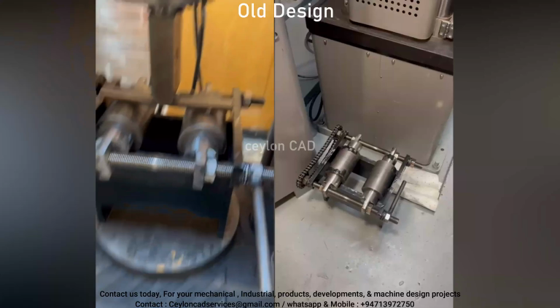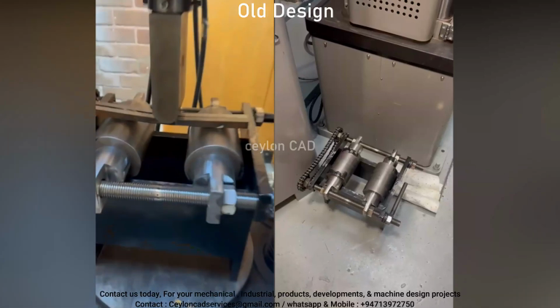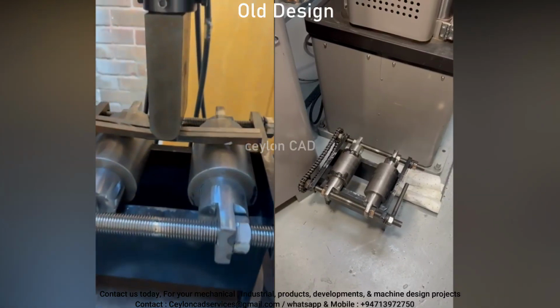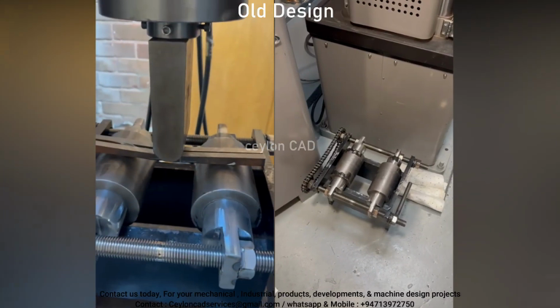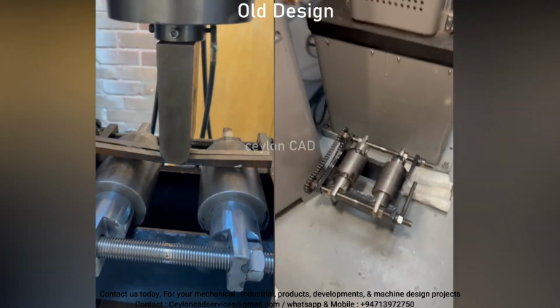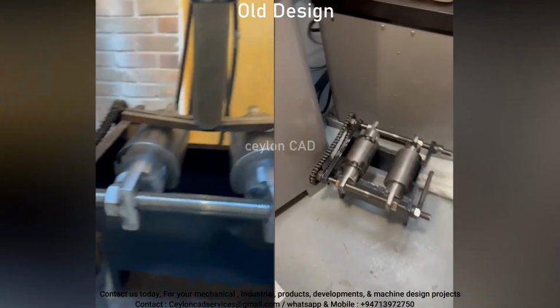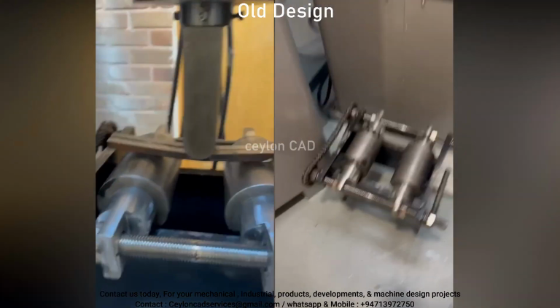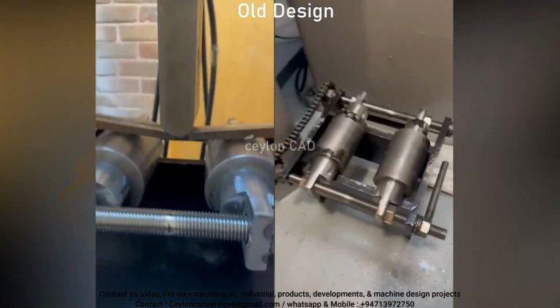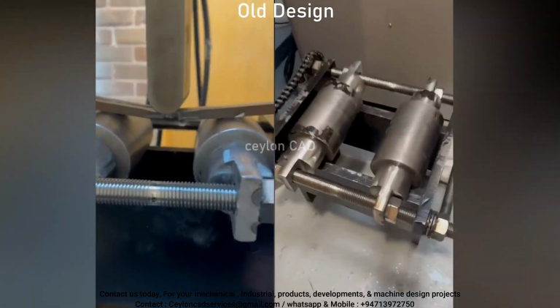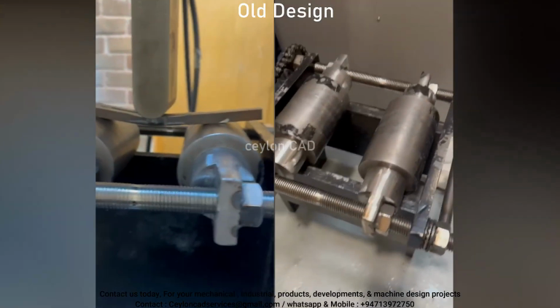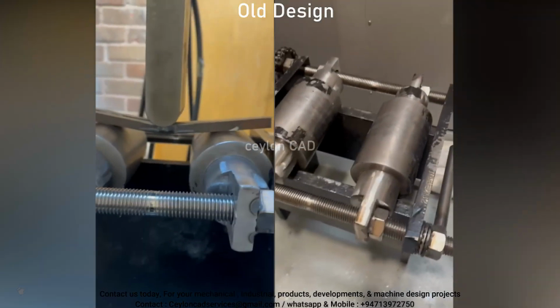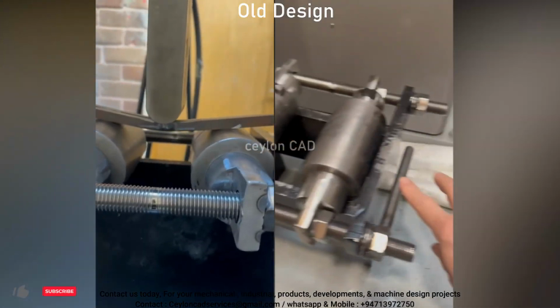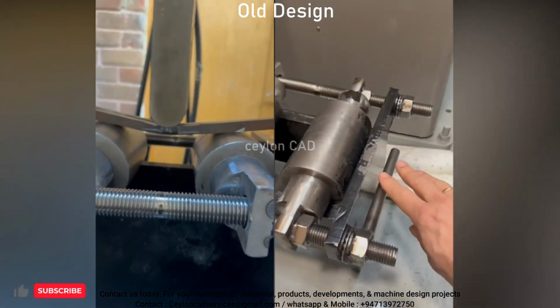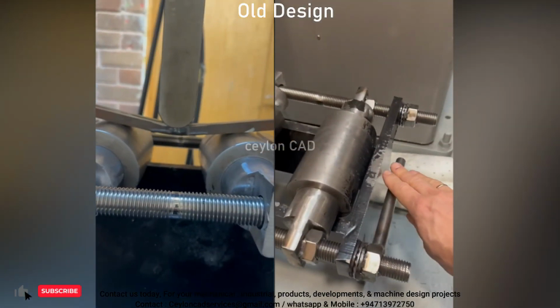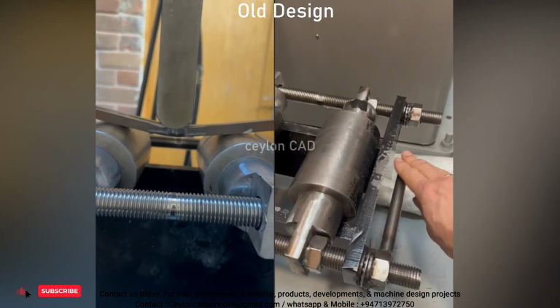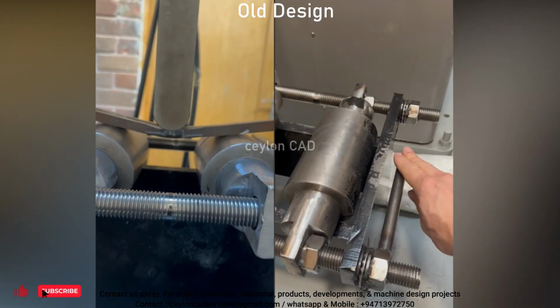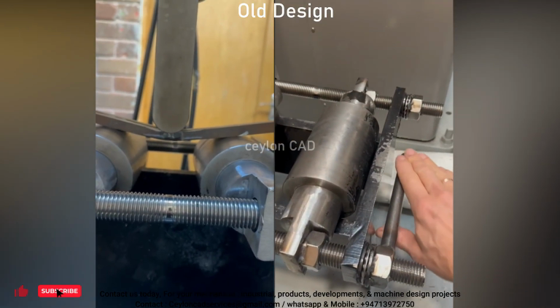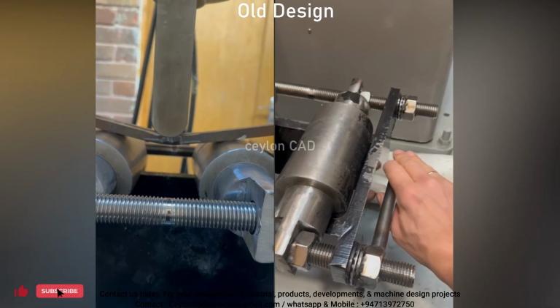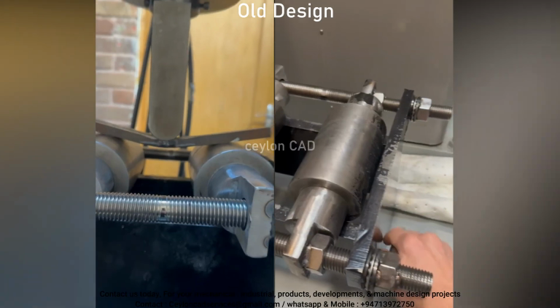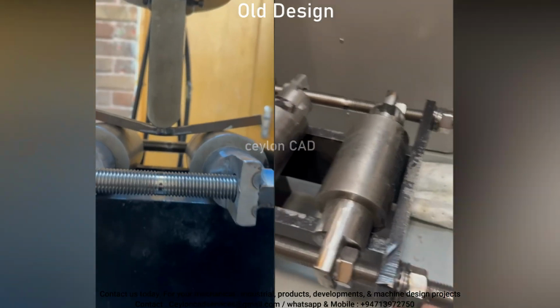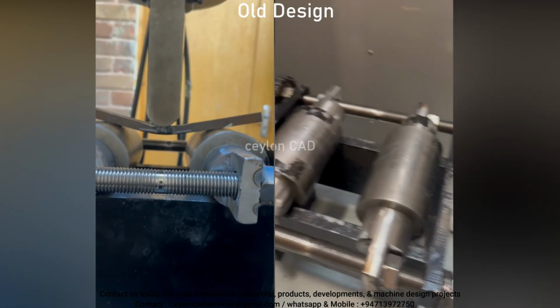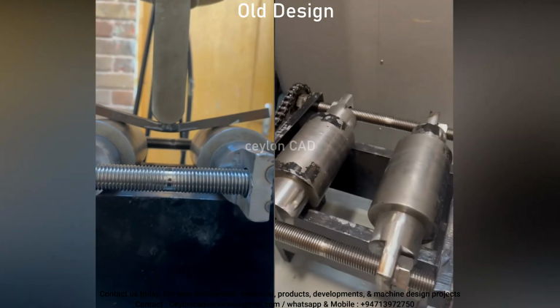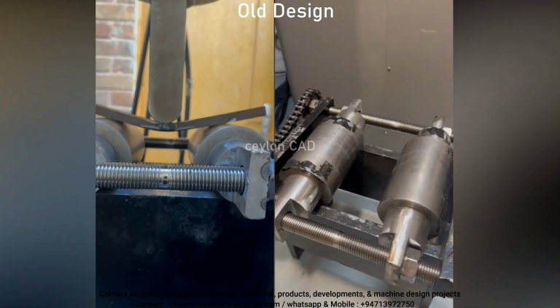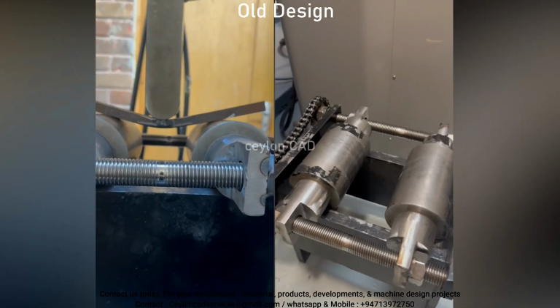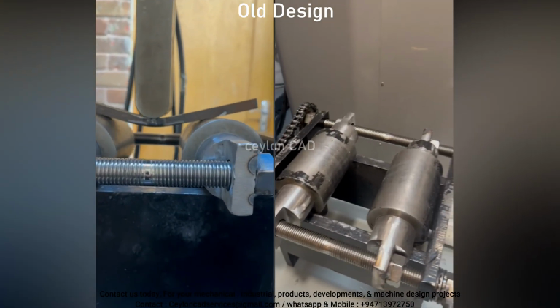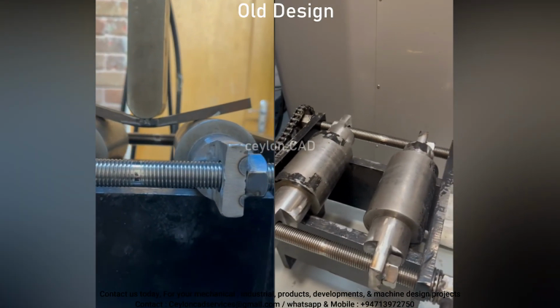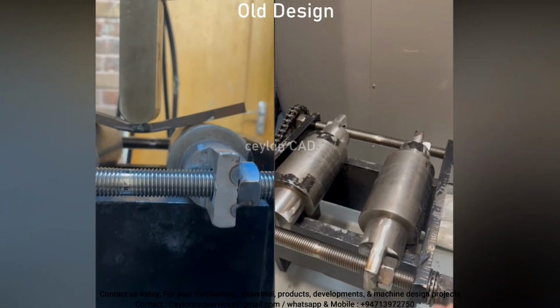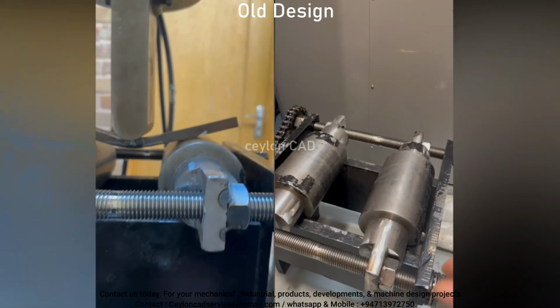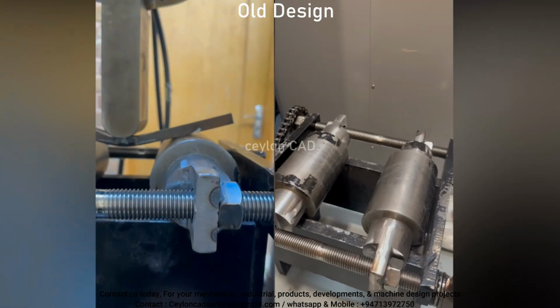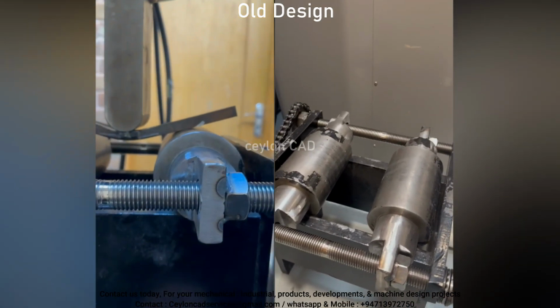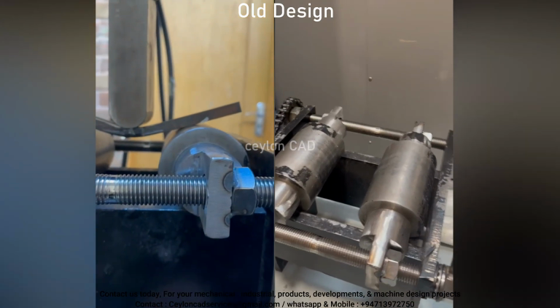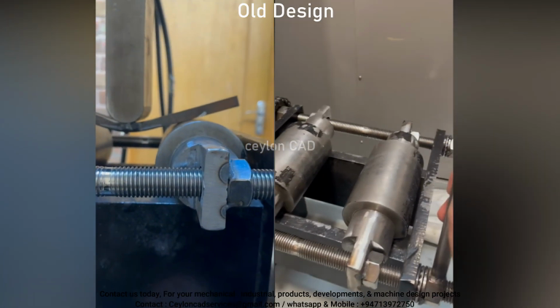Welcome to our channel. Today, we're excited to showcase an innovative weld bend test fixture design we developed to address critical issues in an existing system.